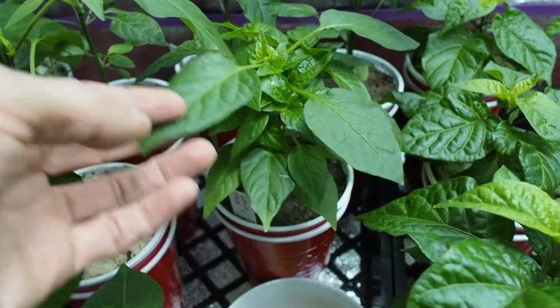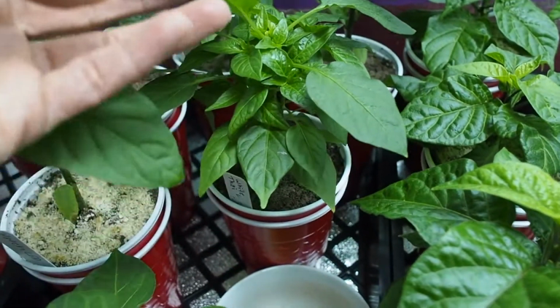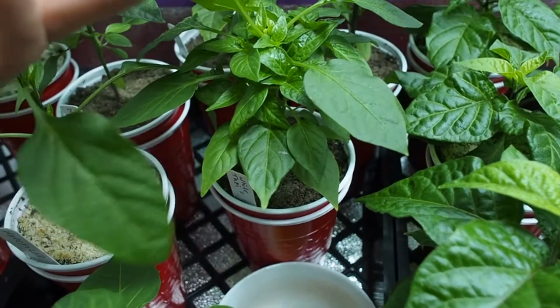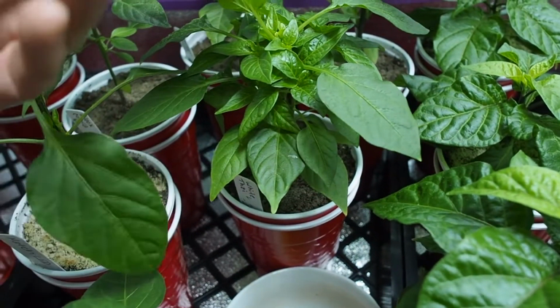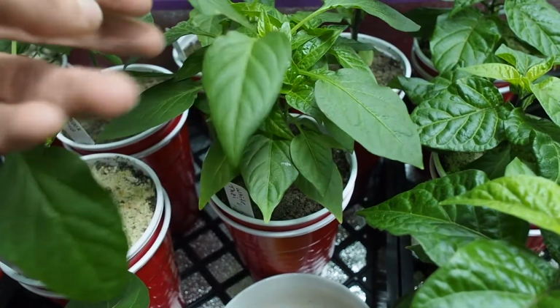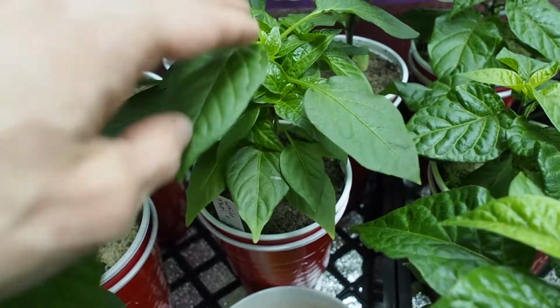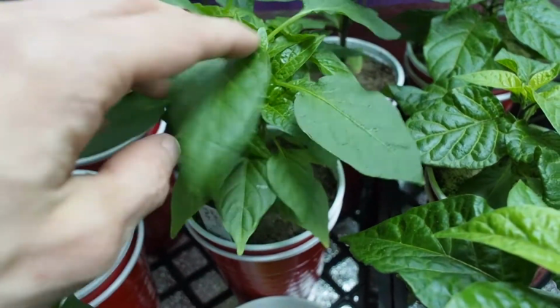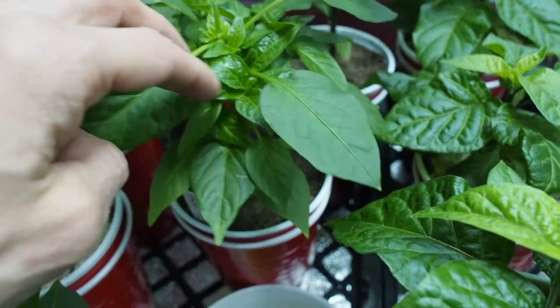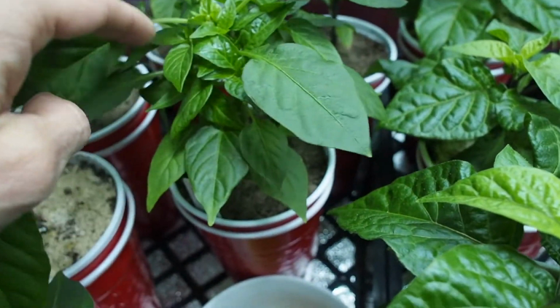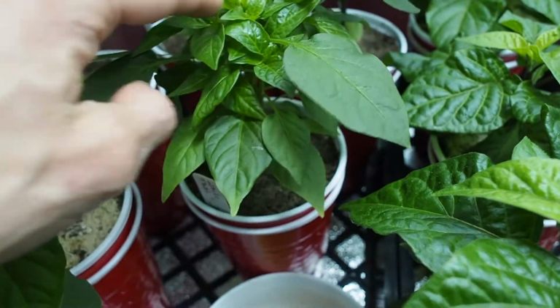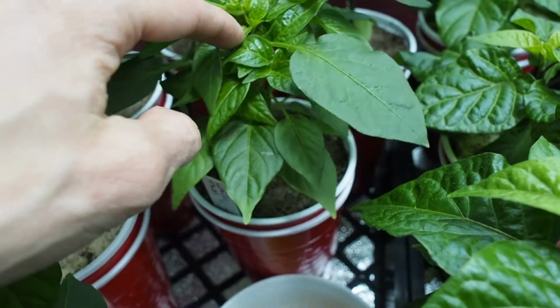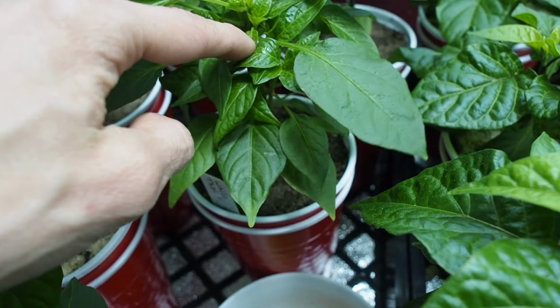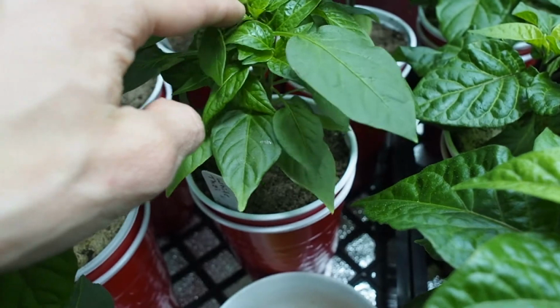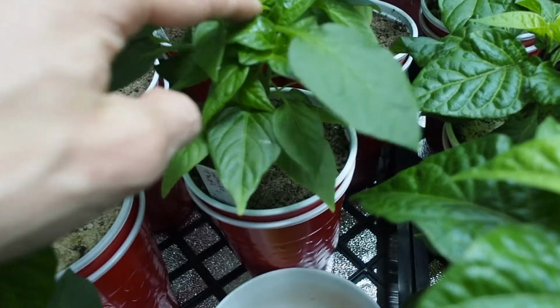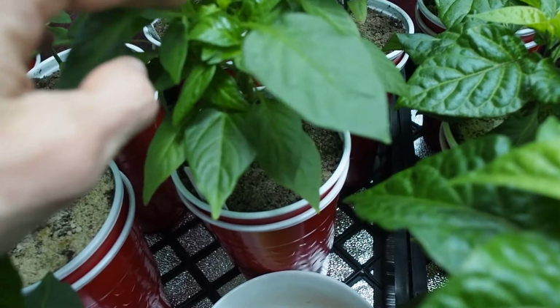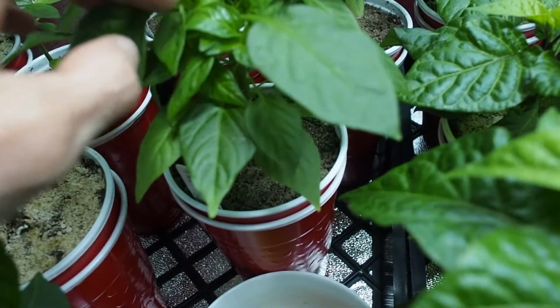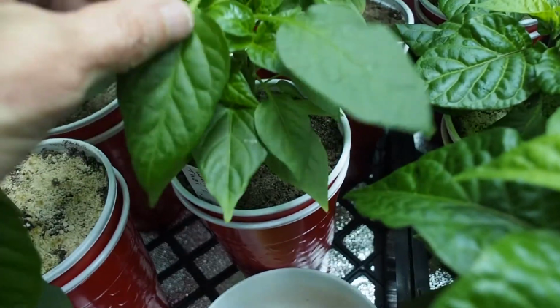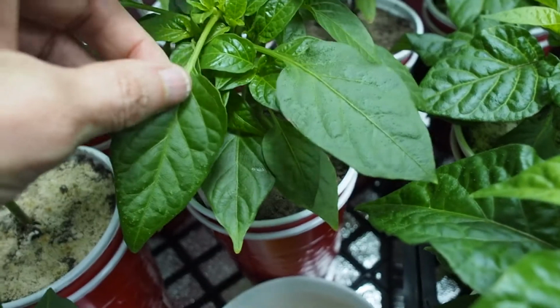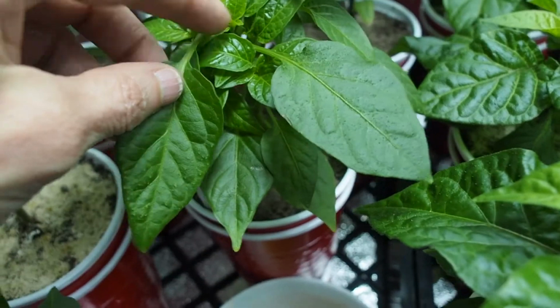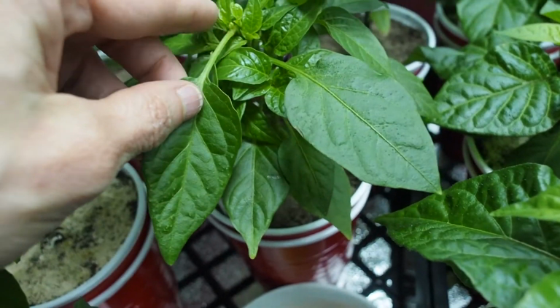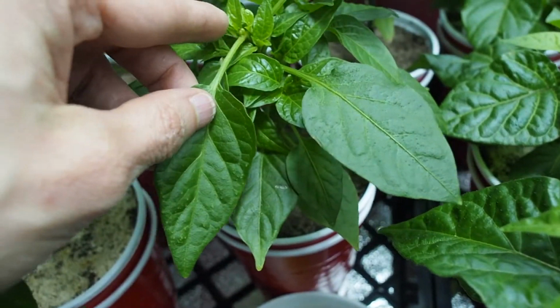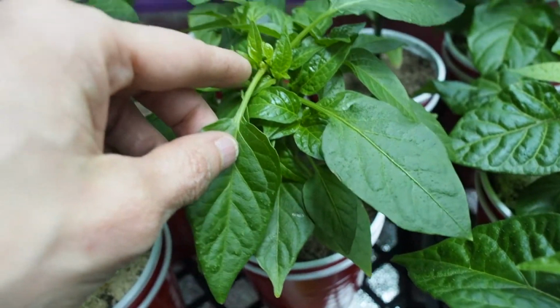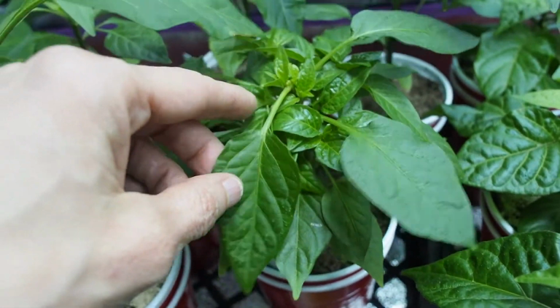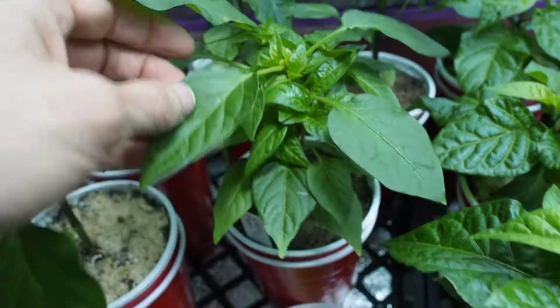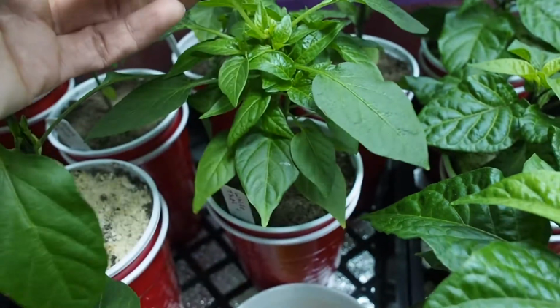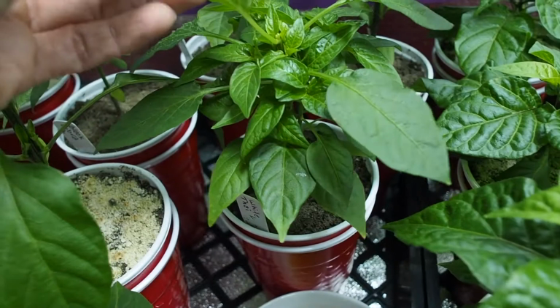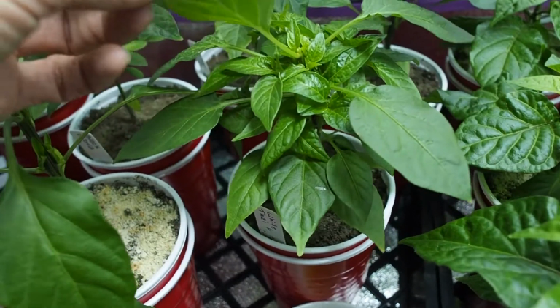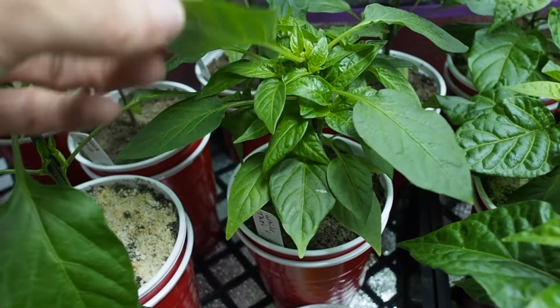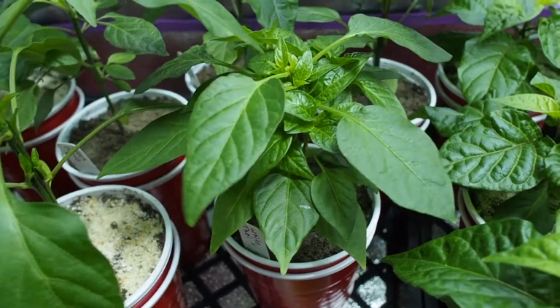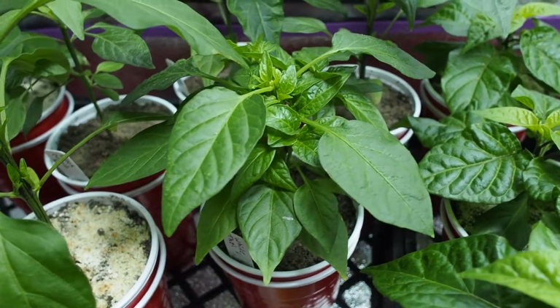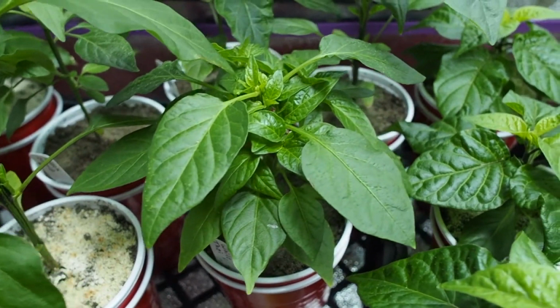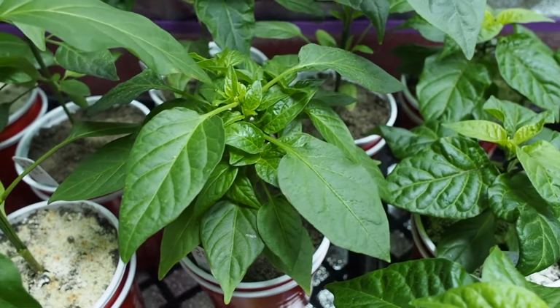This one is just starting to put out some flowers. I did top this one a while ago and it's putting out a lot of side growth, as you can see.